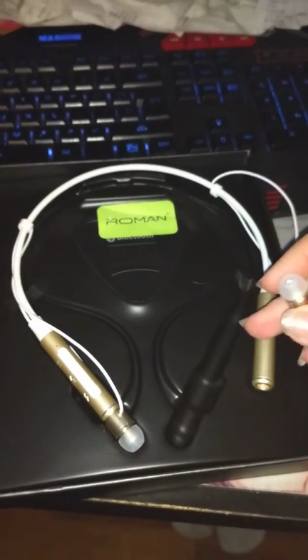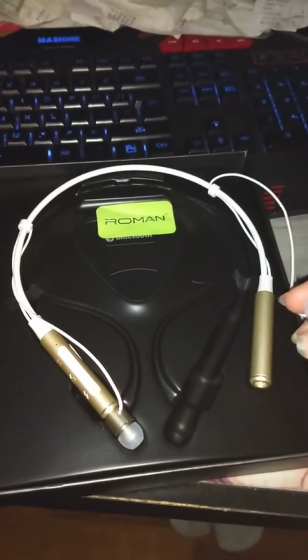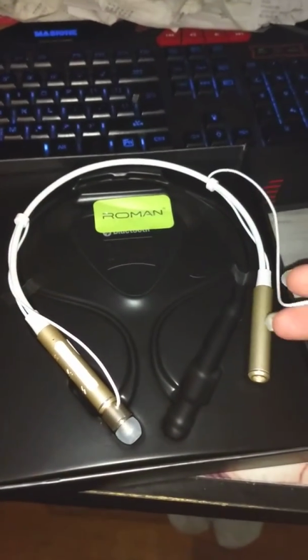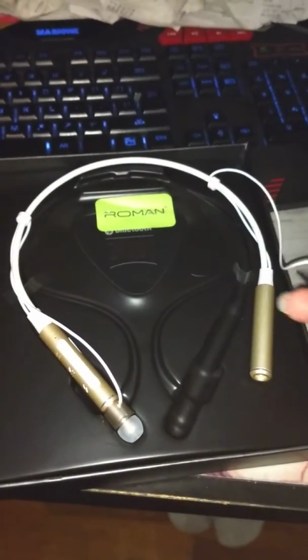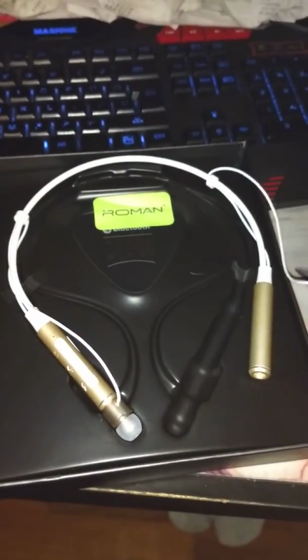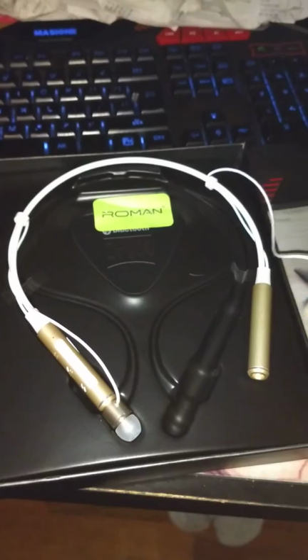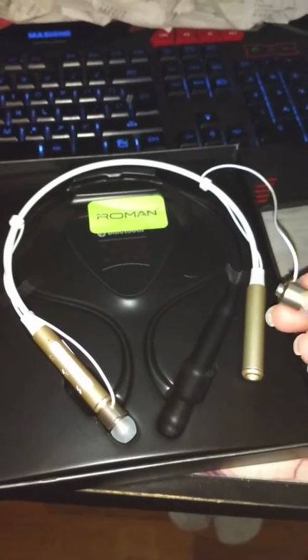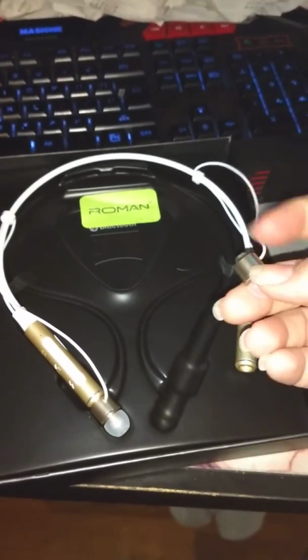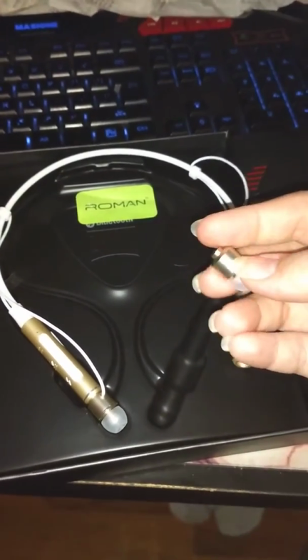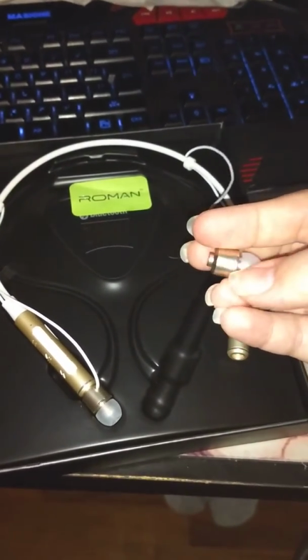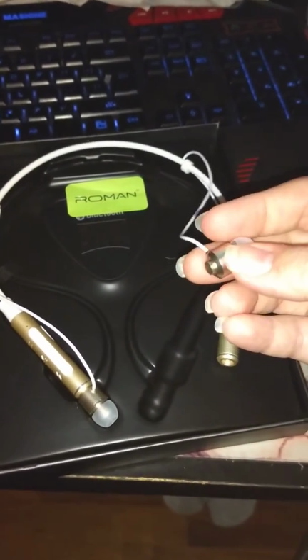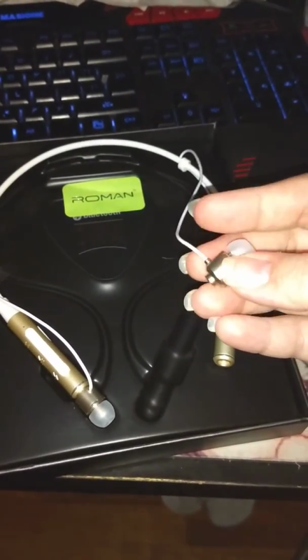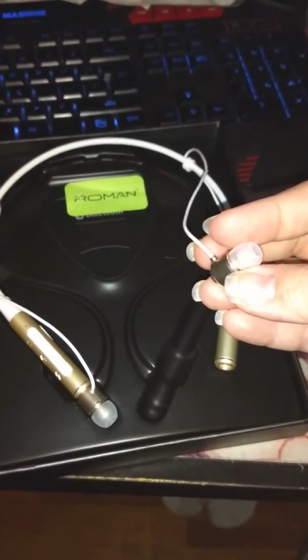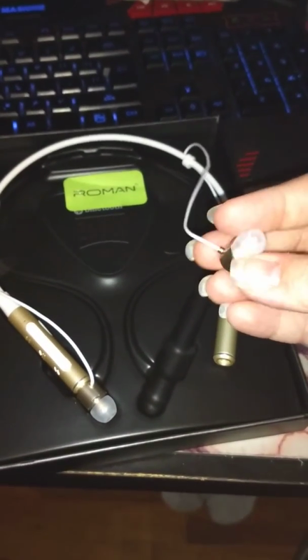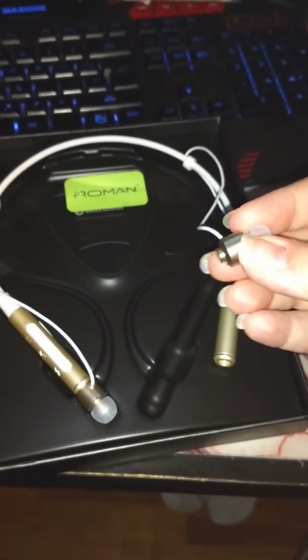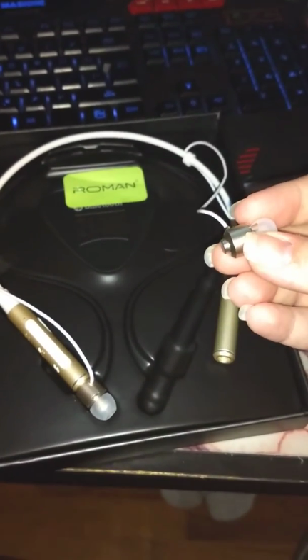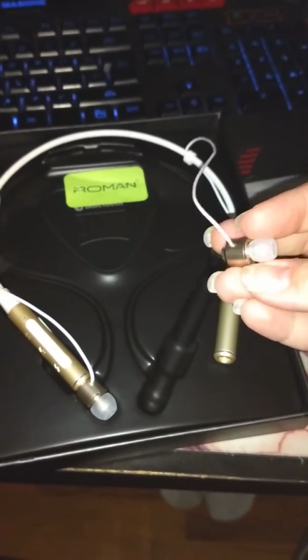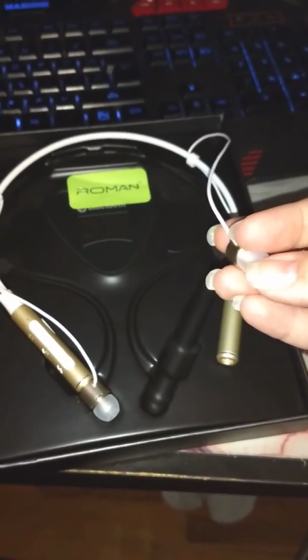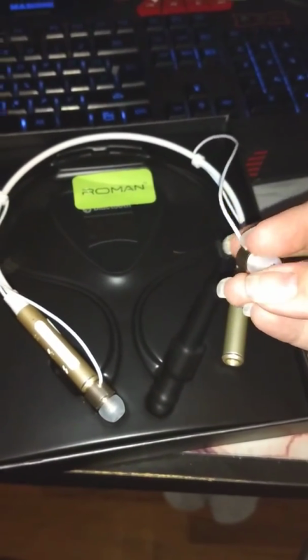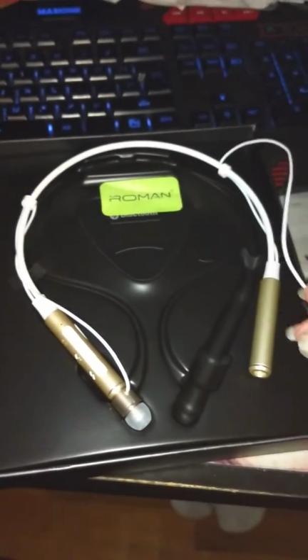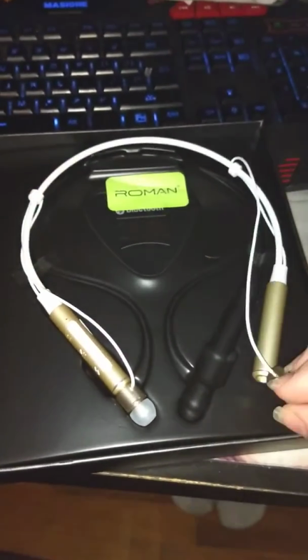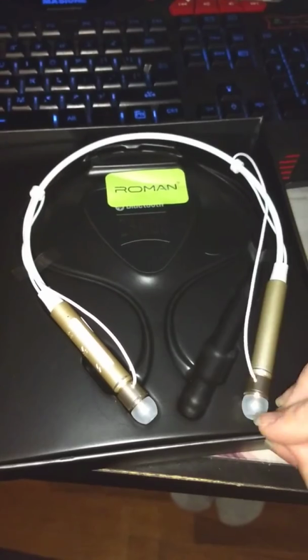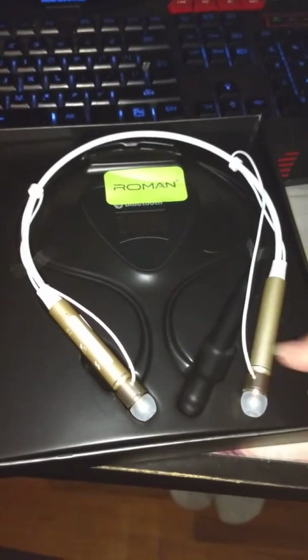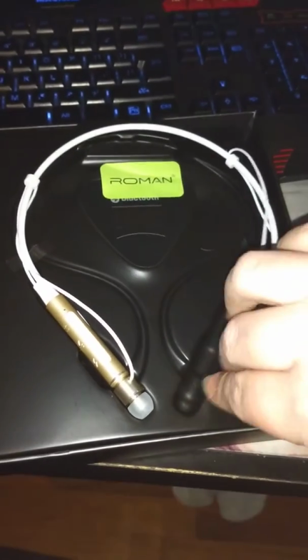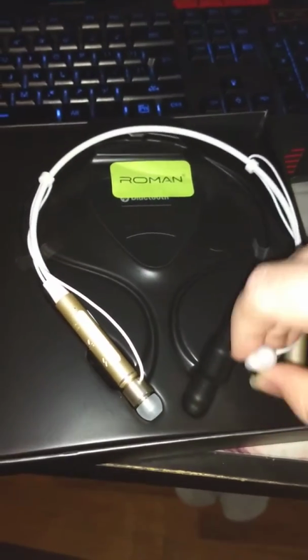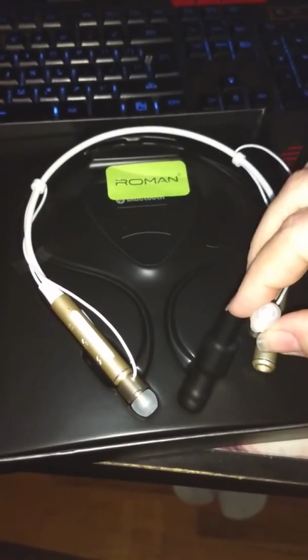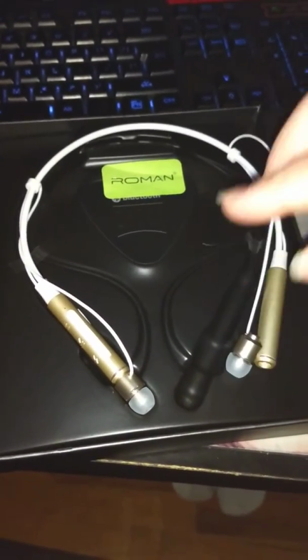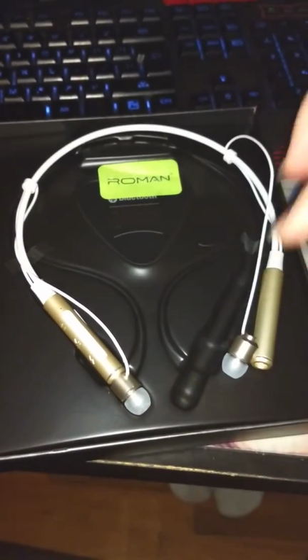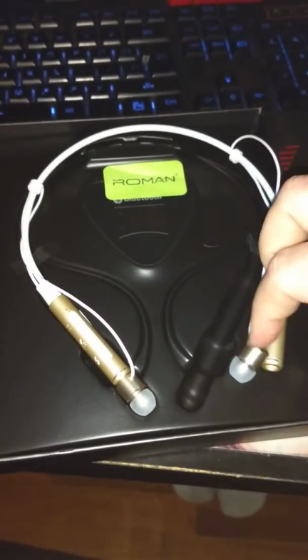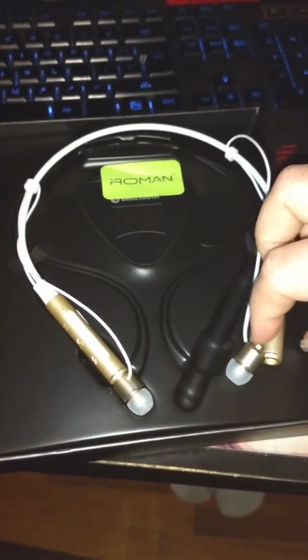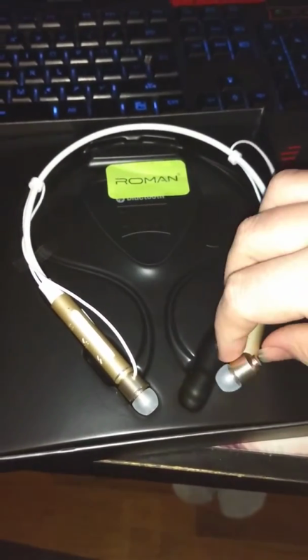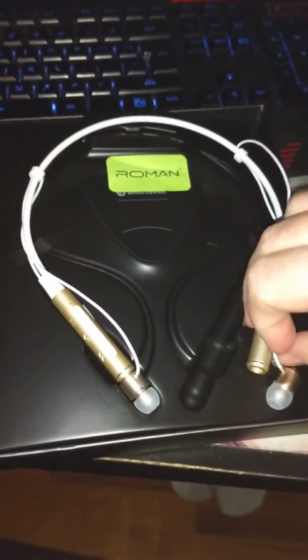I like these because there's a magnet on the end of the earbud, so when you drop it, it can just kind of go back in place.